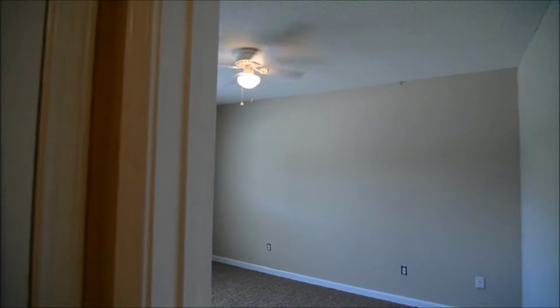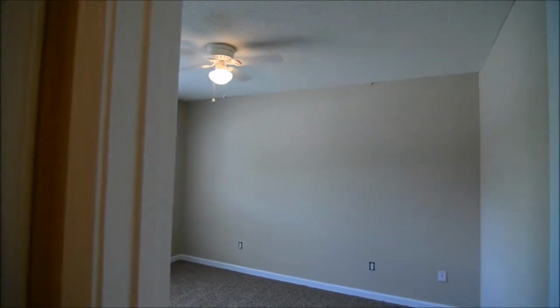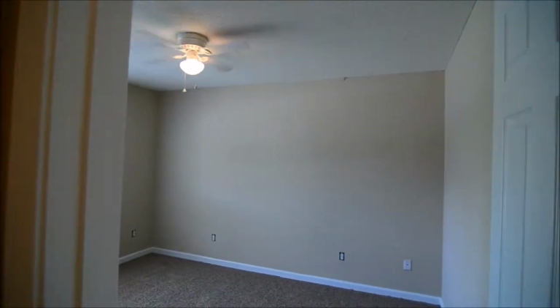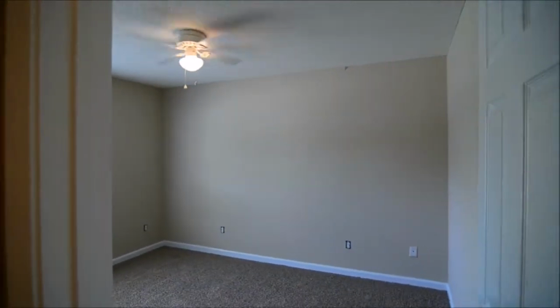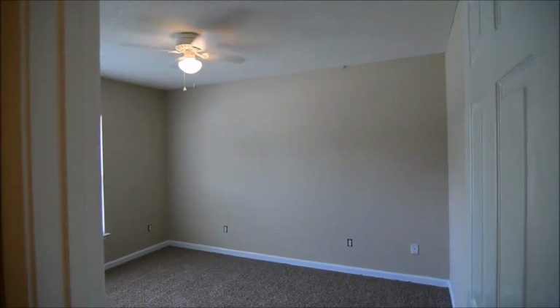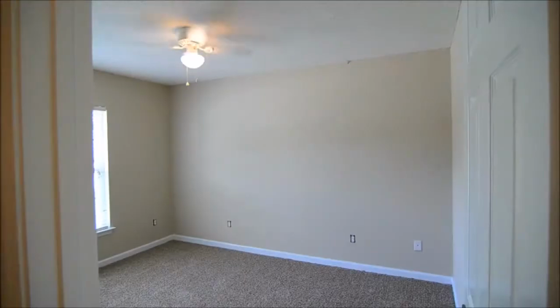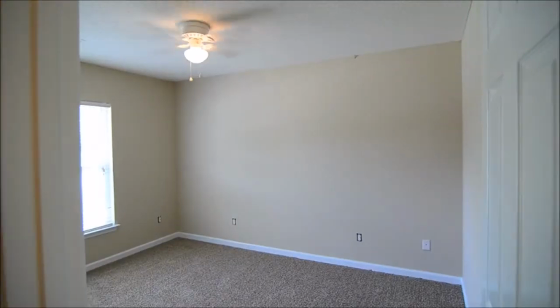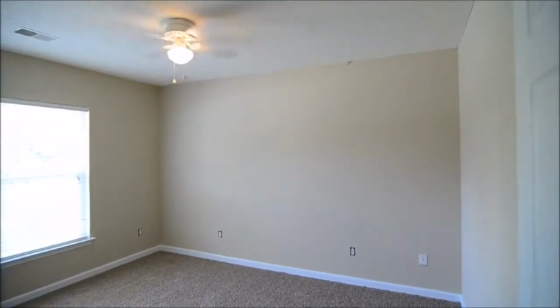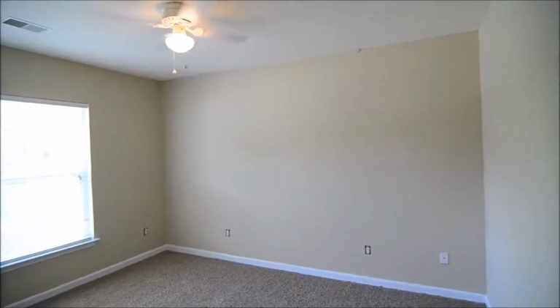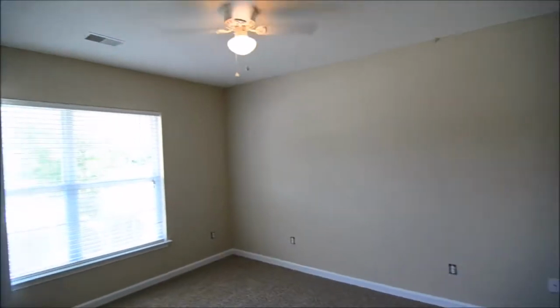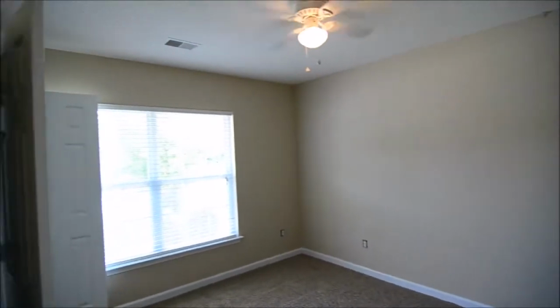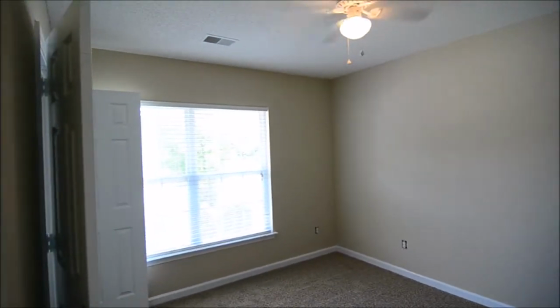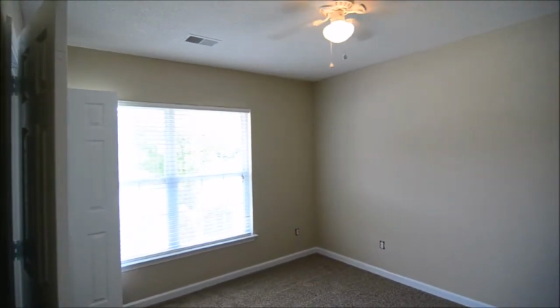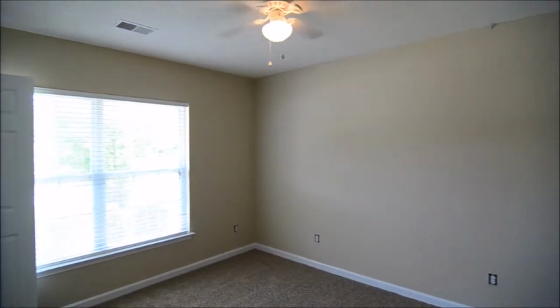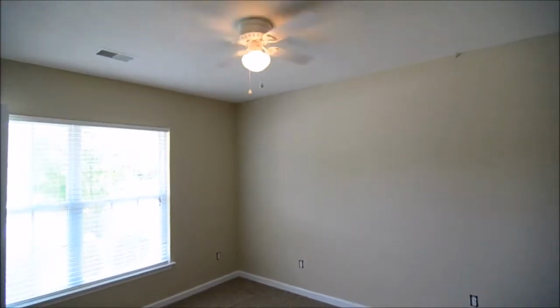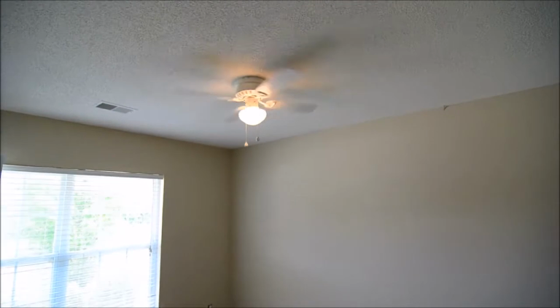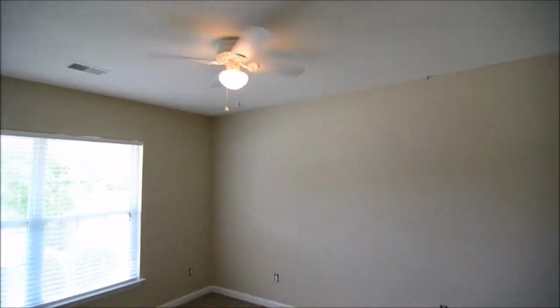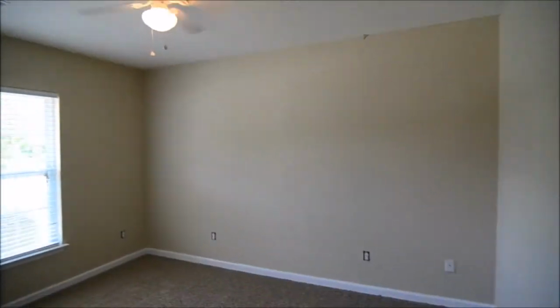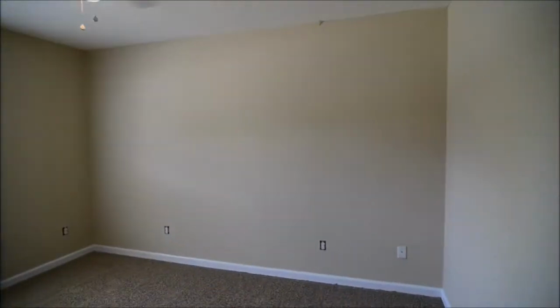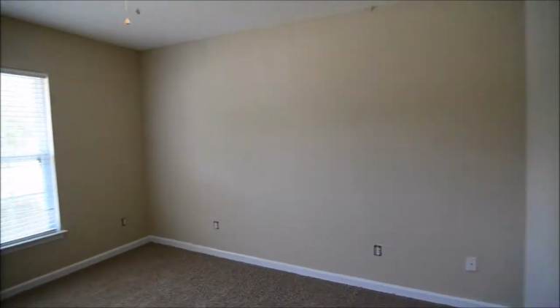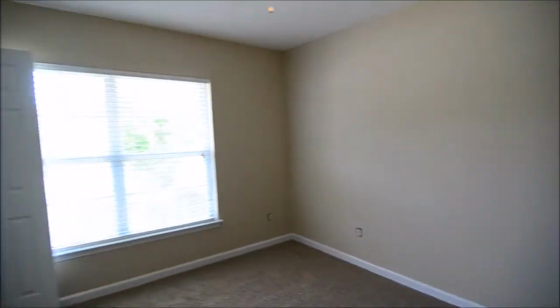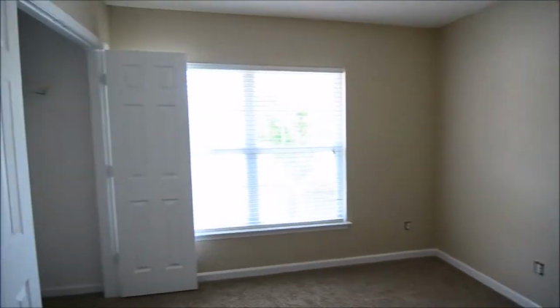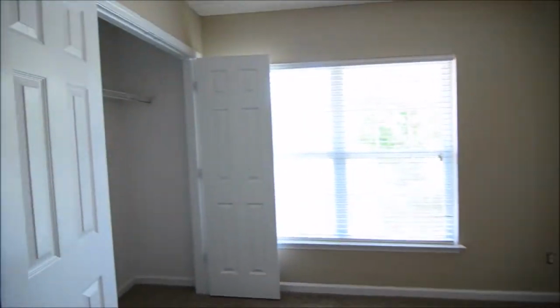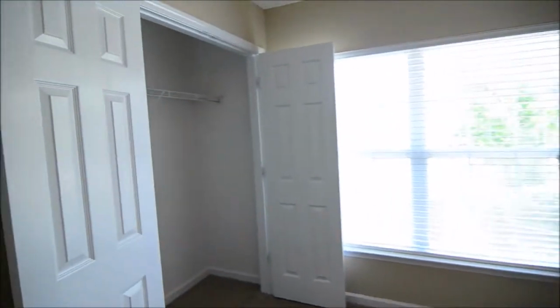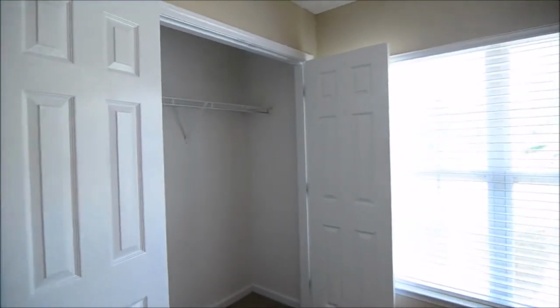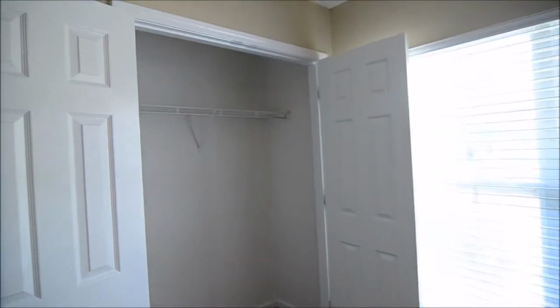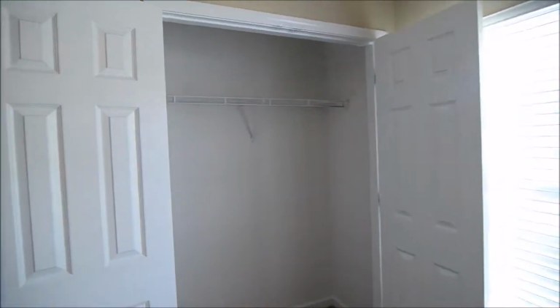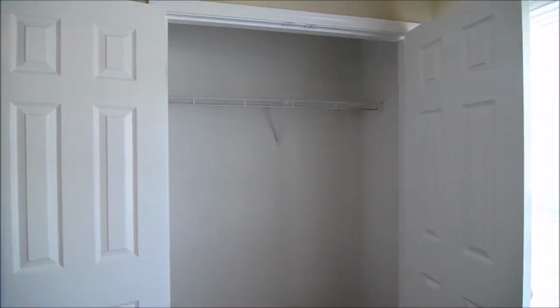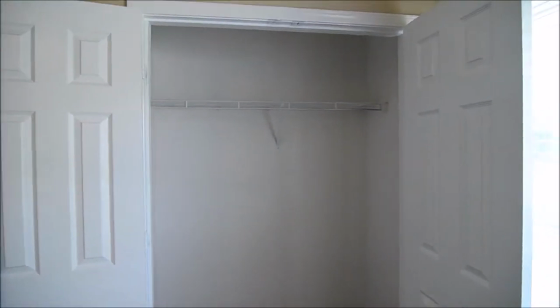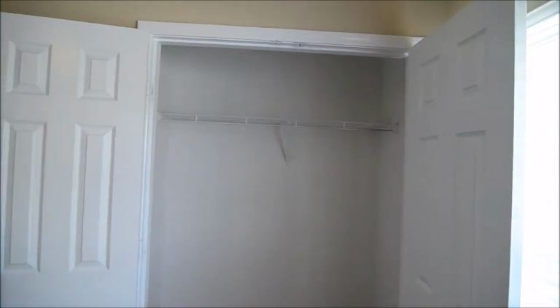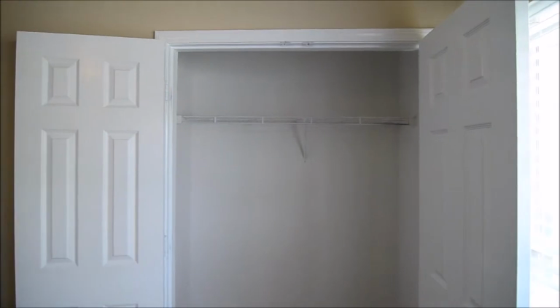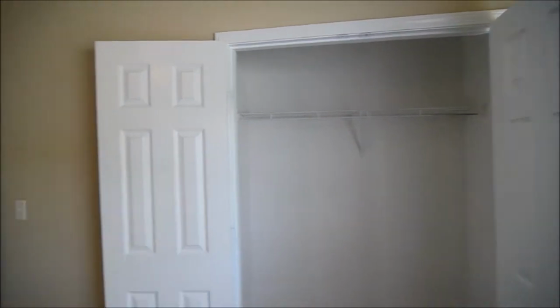Then you have your first bedroom, right off the entry. One of three bedrooms, it has a ceiling fan, looks out to the front yard, and you can see the closet there.